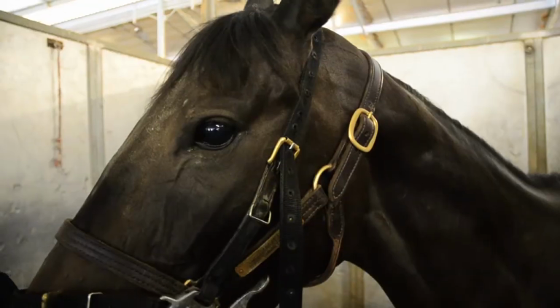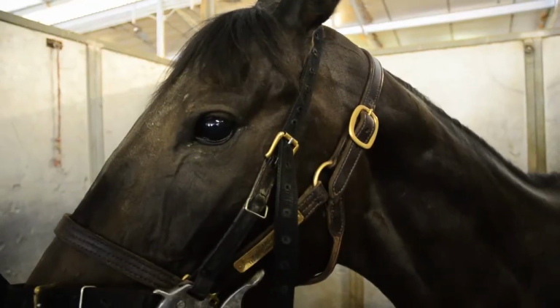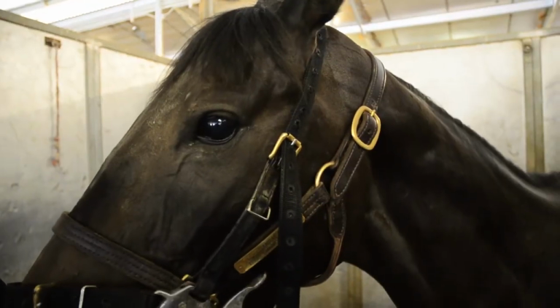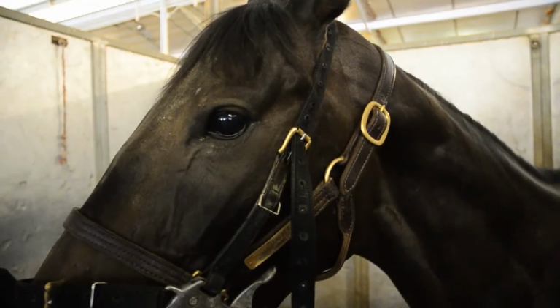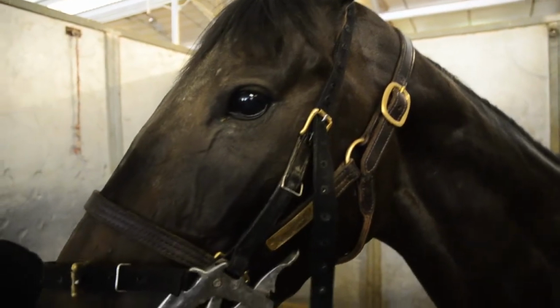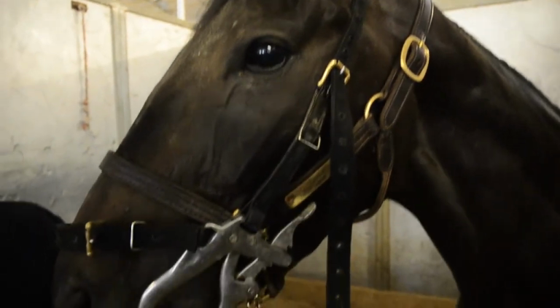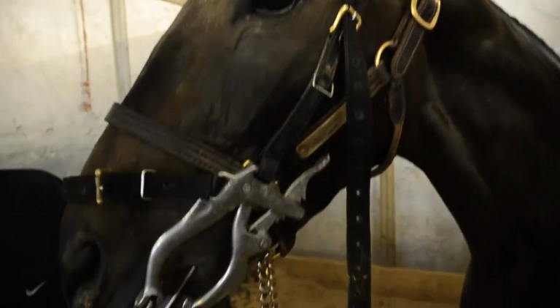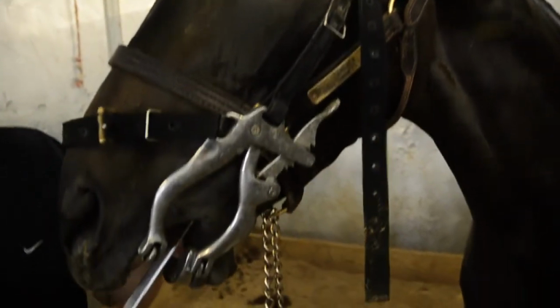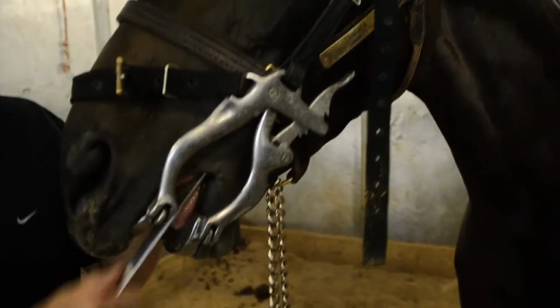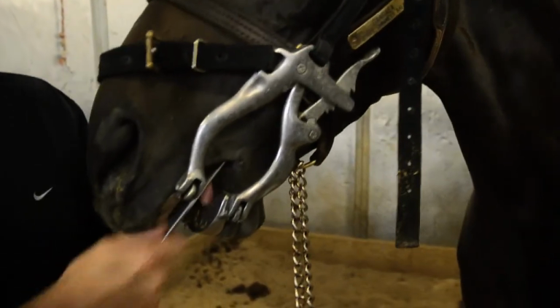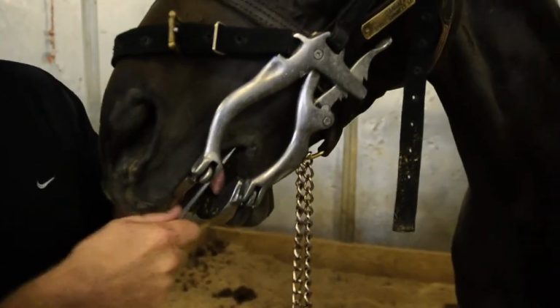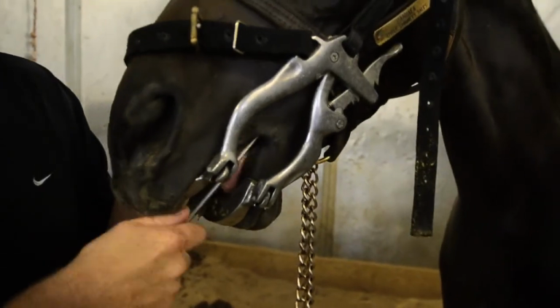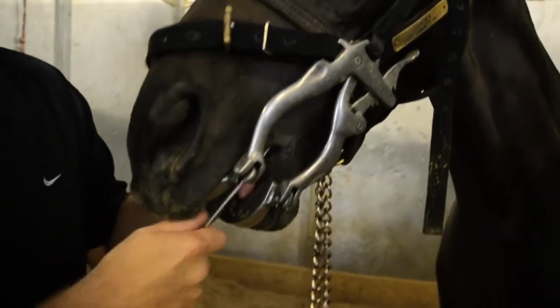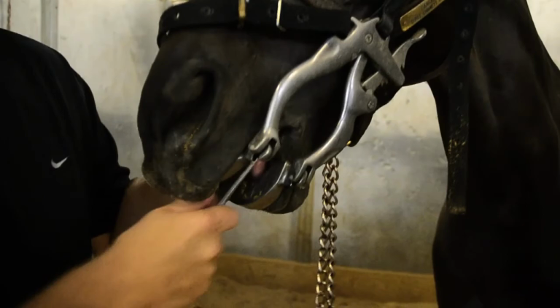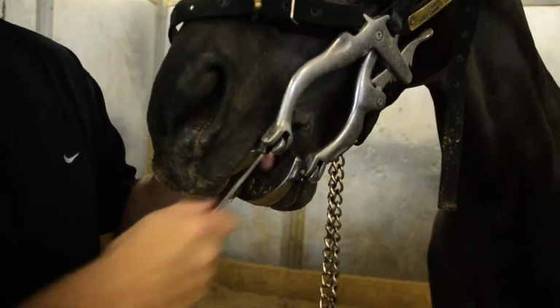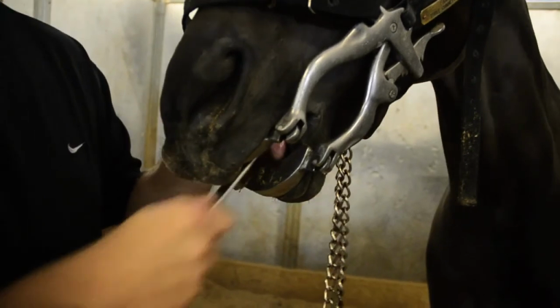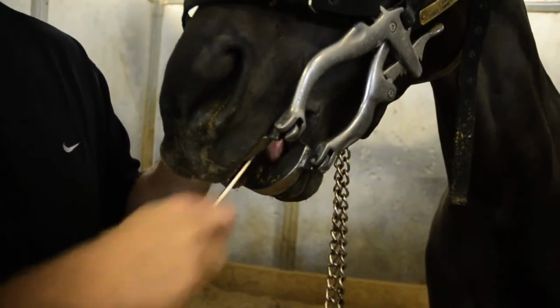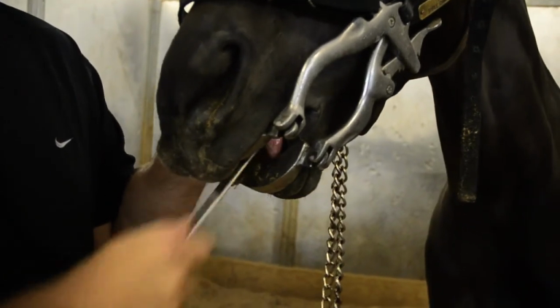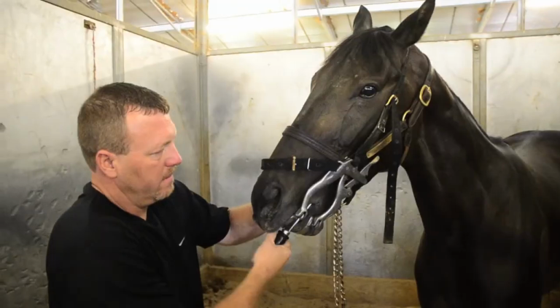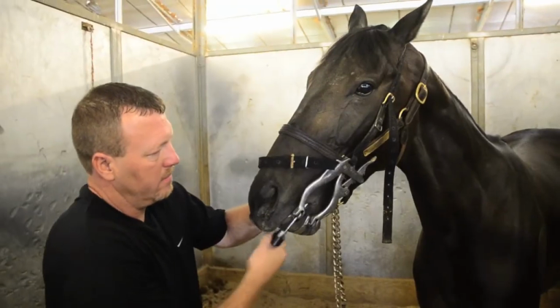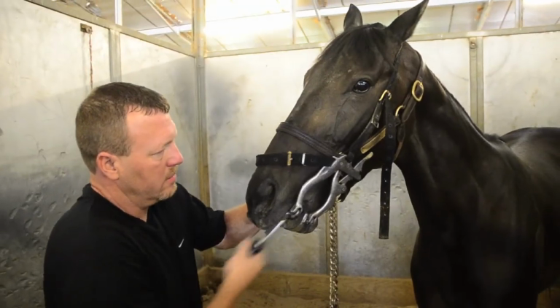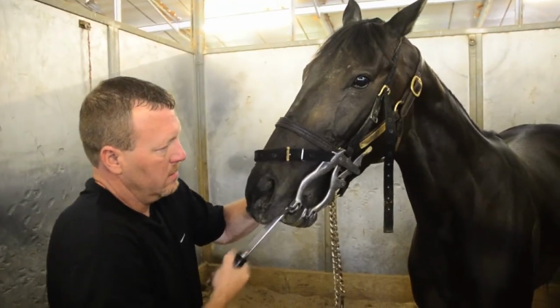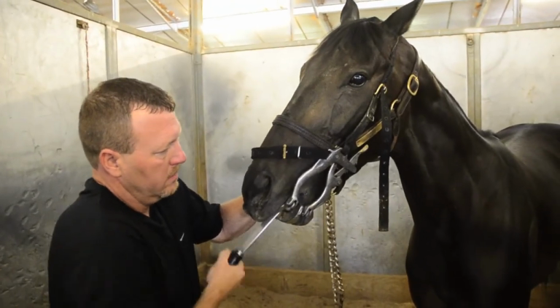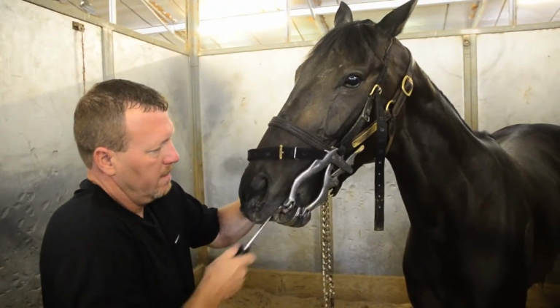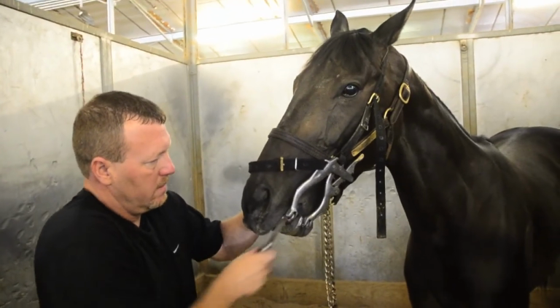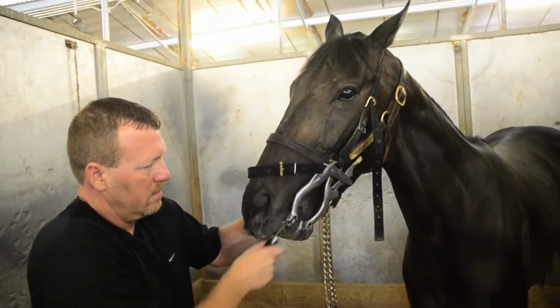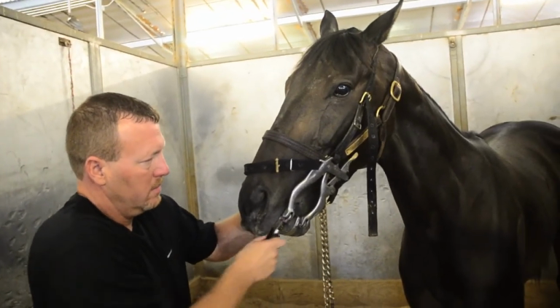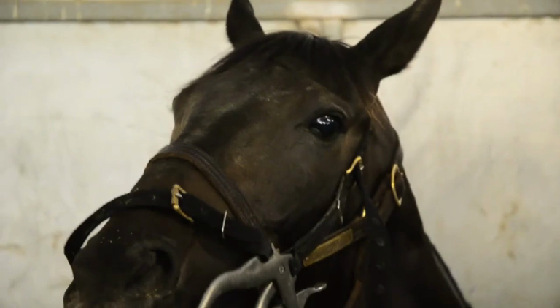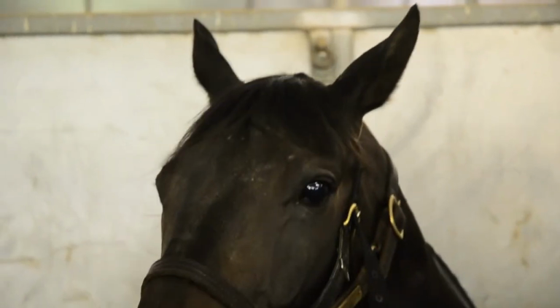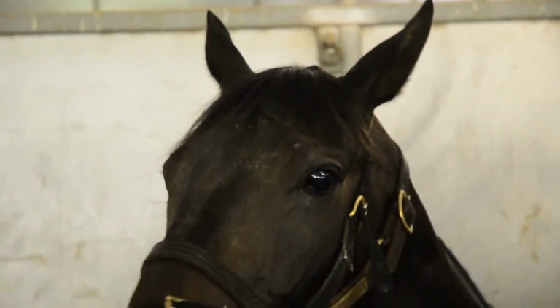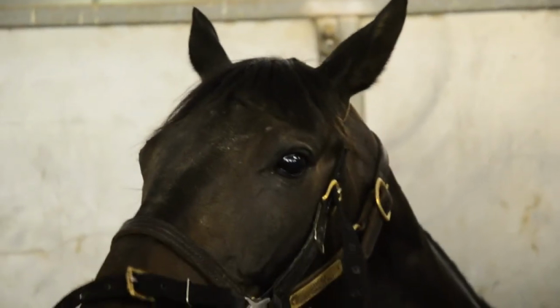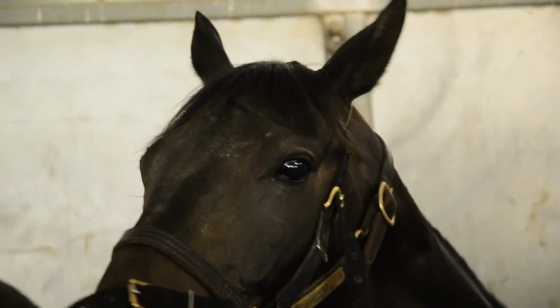A big reaction I get is people not knowing that horses need dentistry. On the racetrack, people in this industry are very familiar with it, but laypeople don't realize that horses do need dentistry.